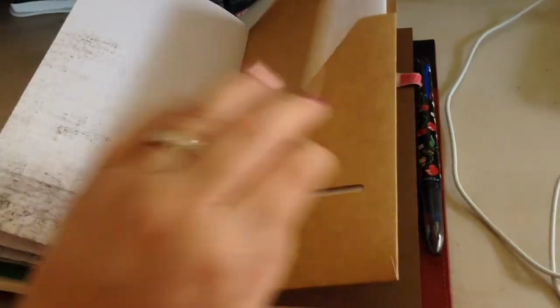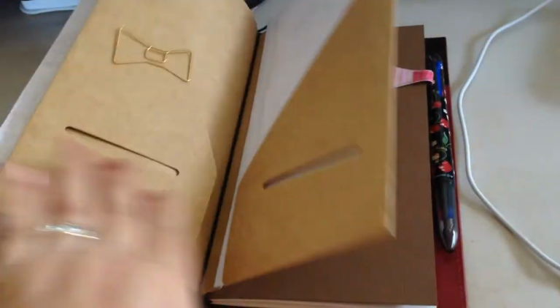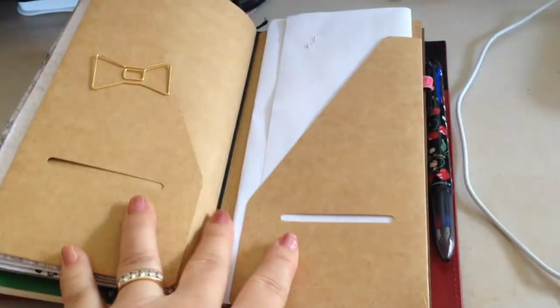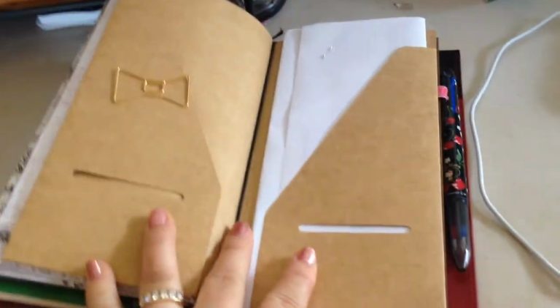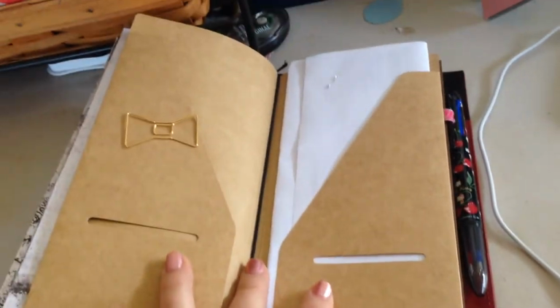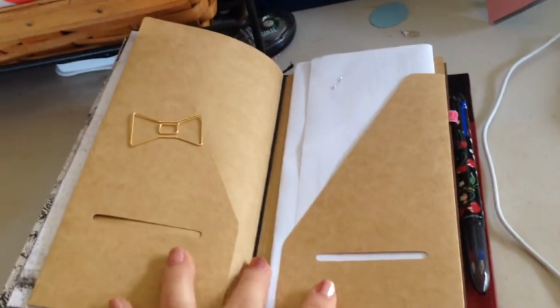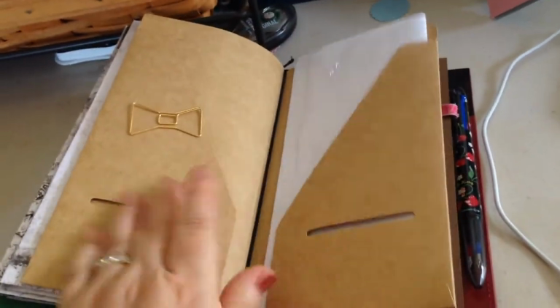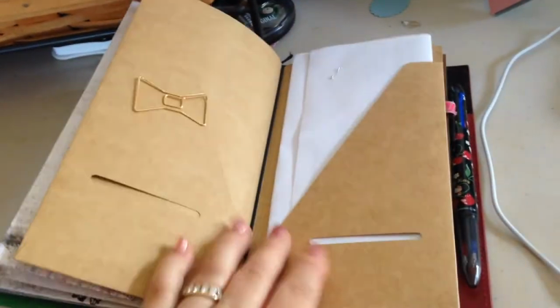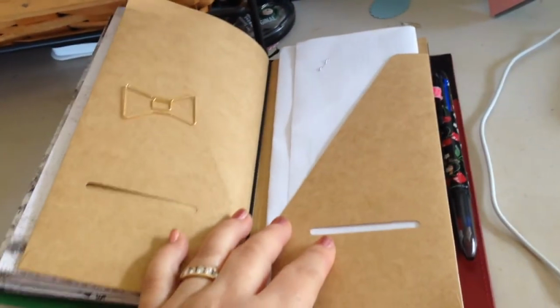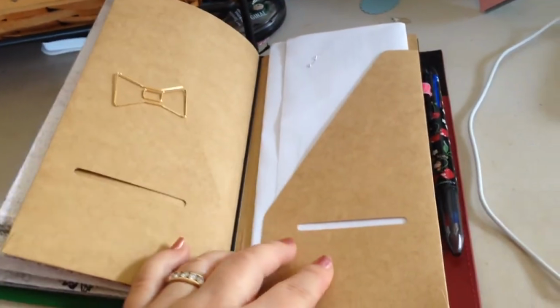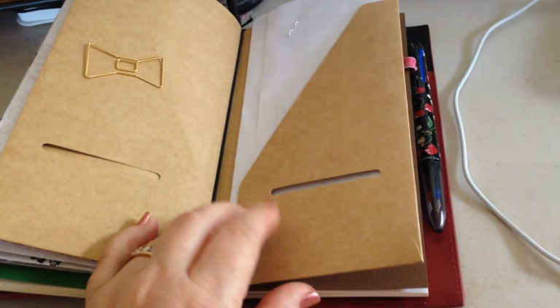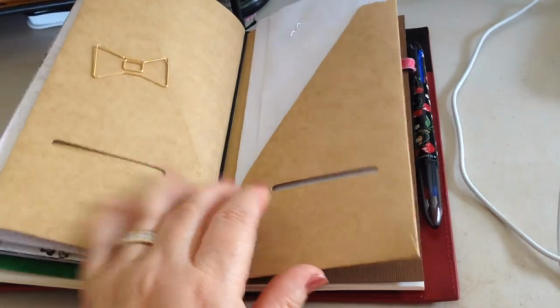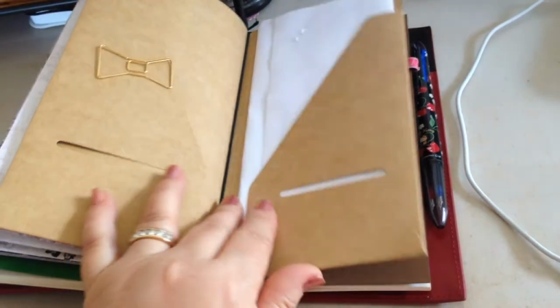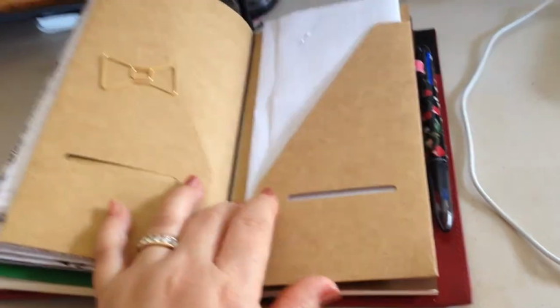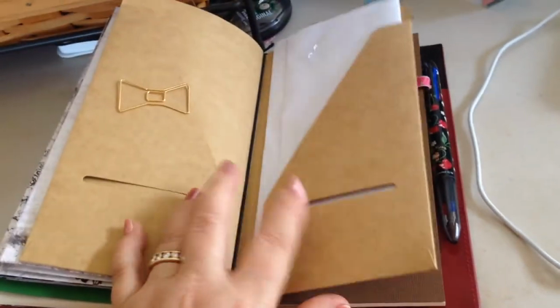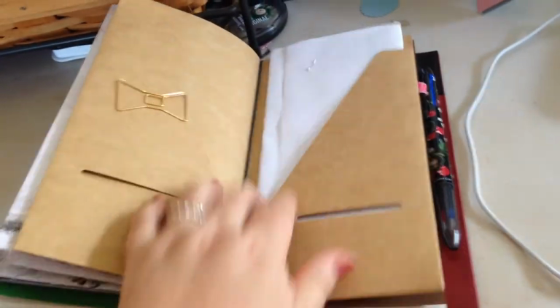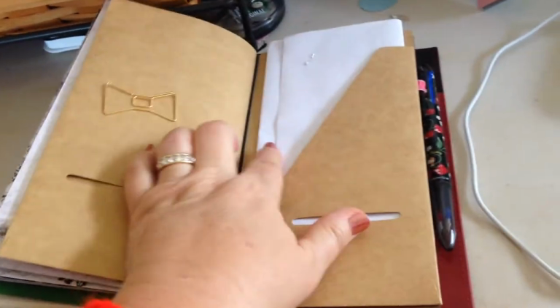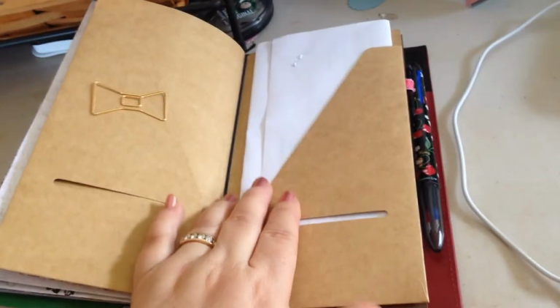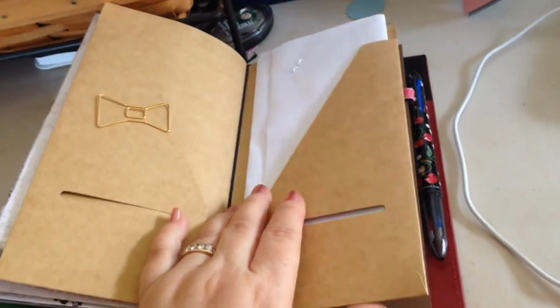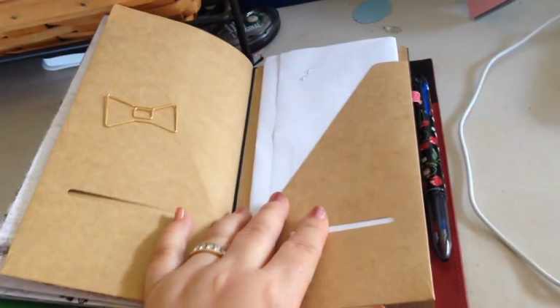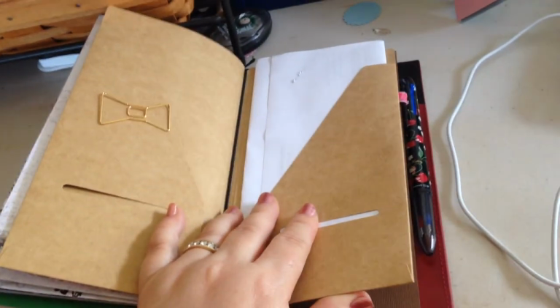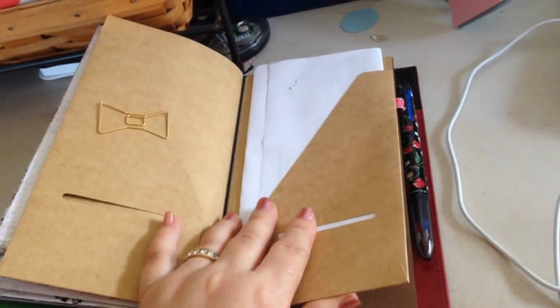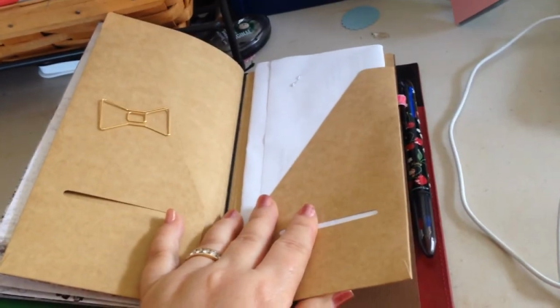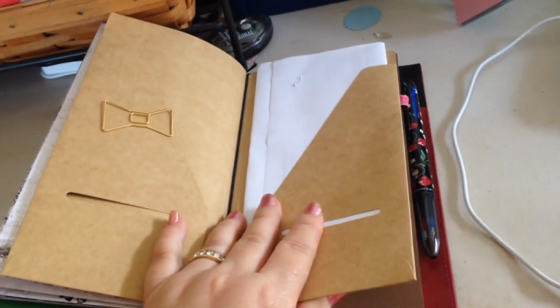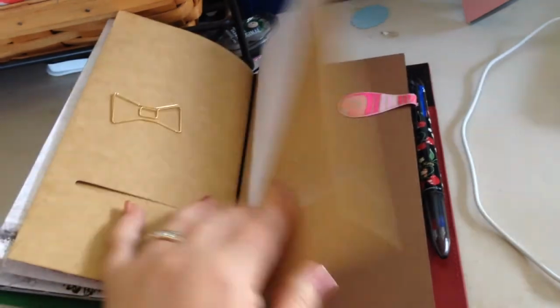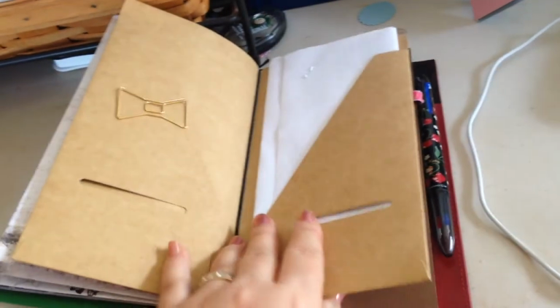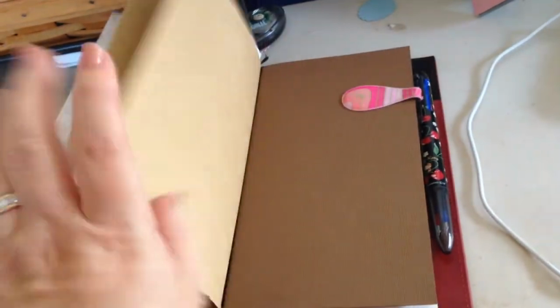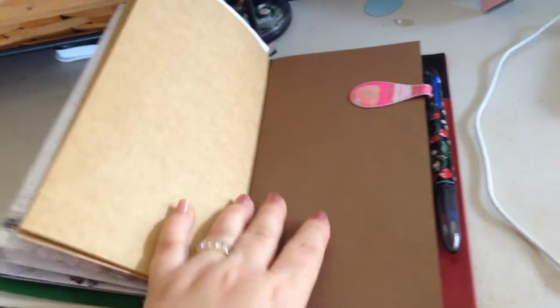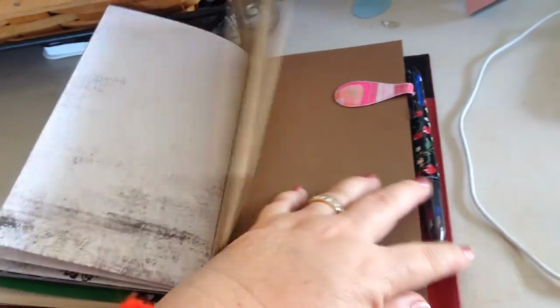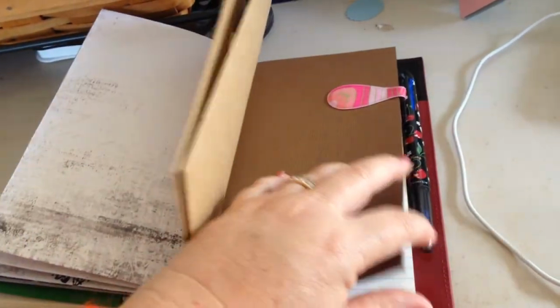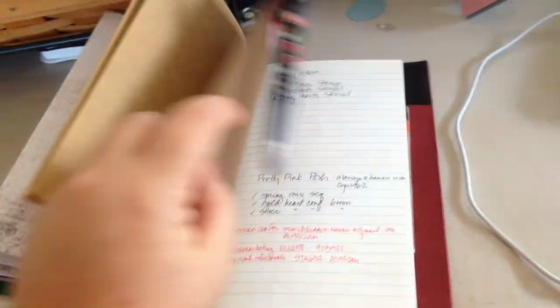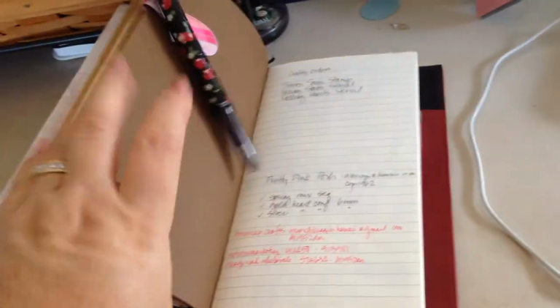For this last page, I just have page flags inside. This is the Midori craft envelope thing, which I just stick important action items — things that I need to do.